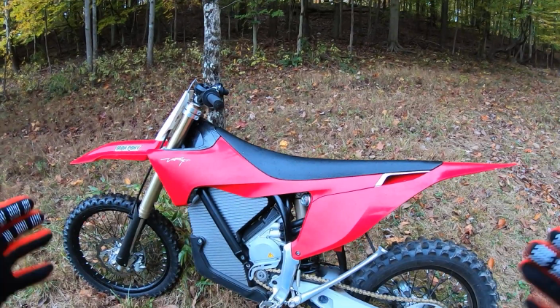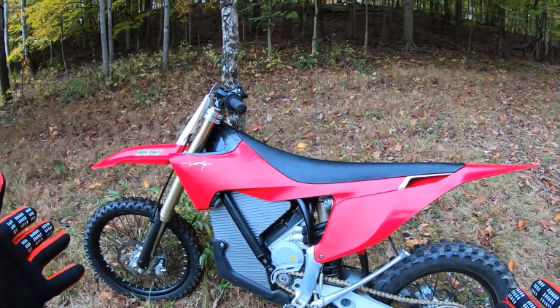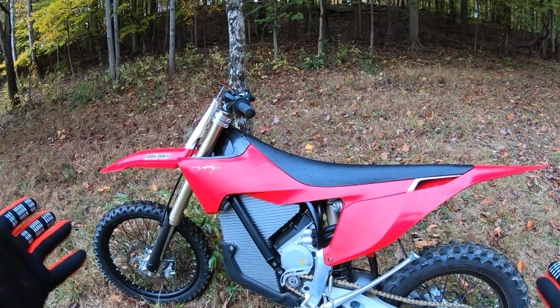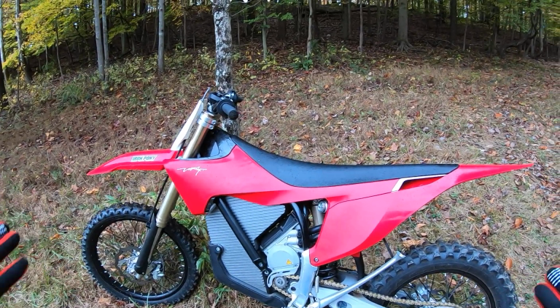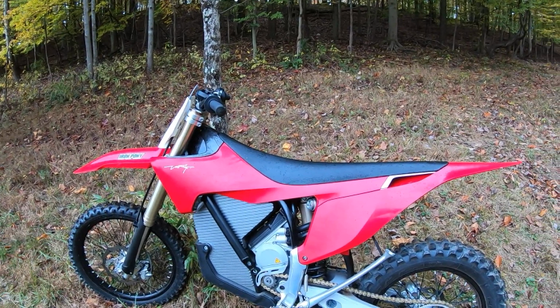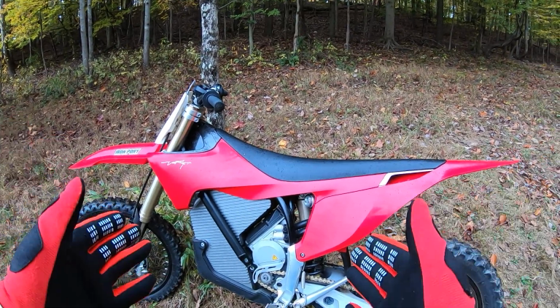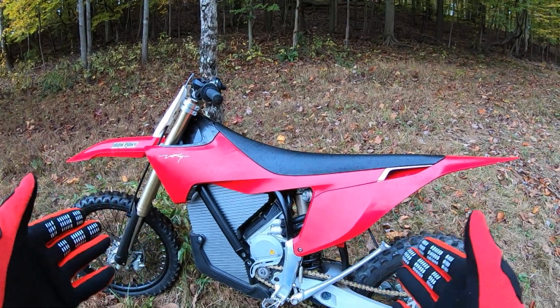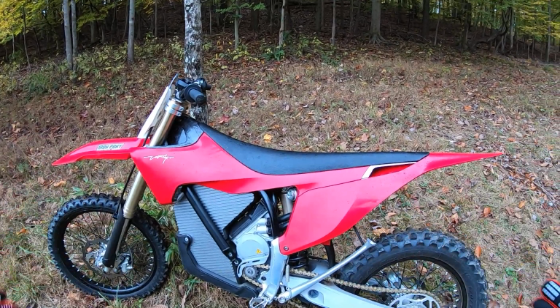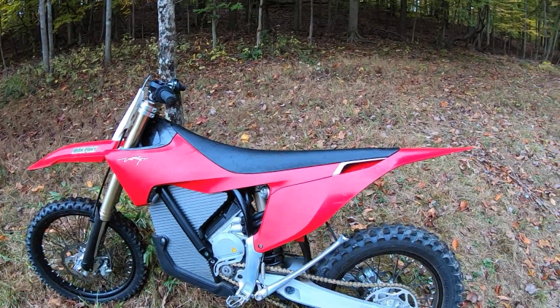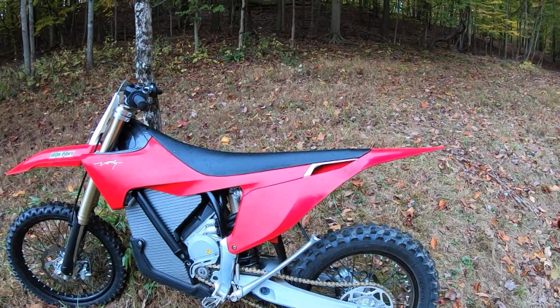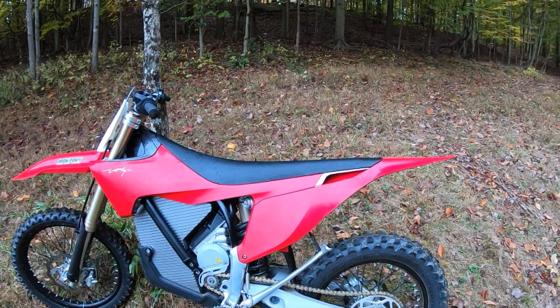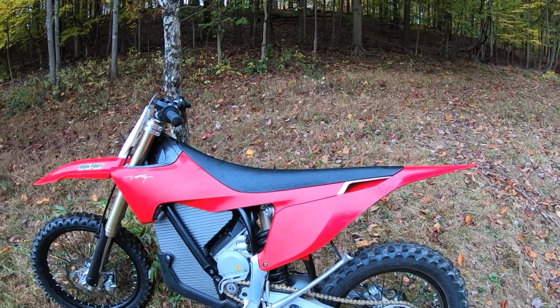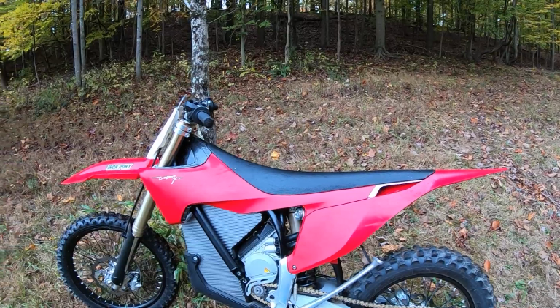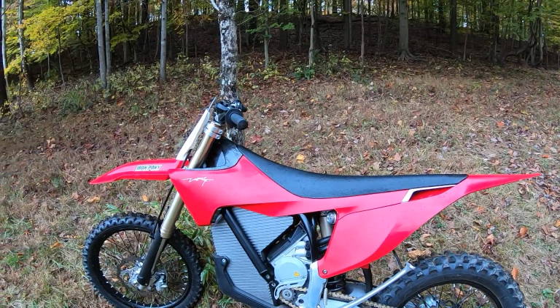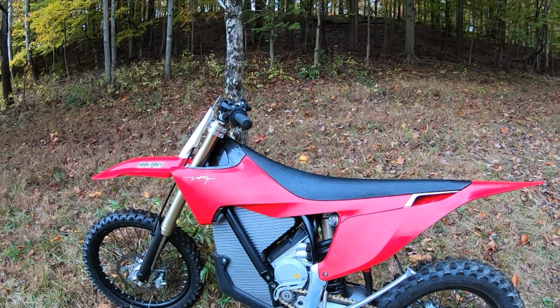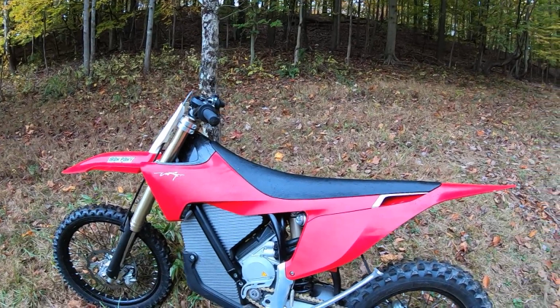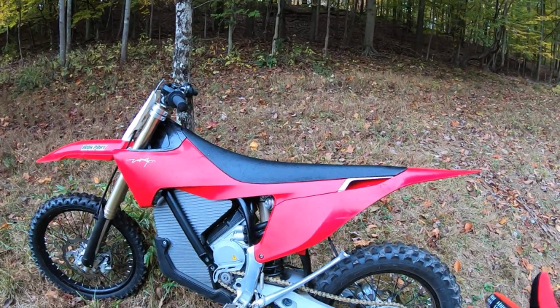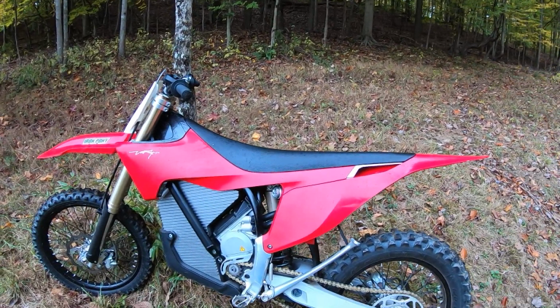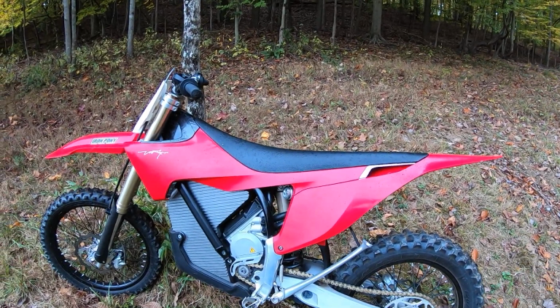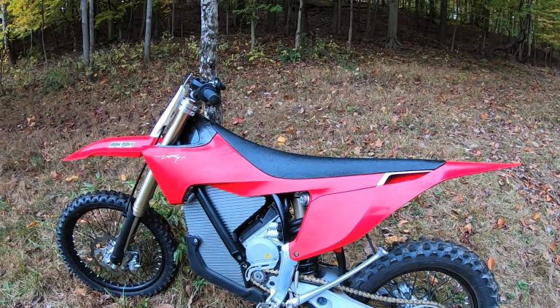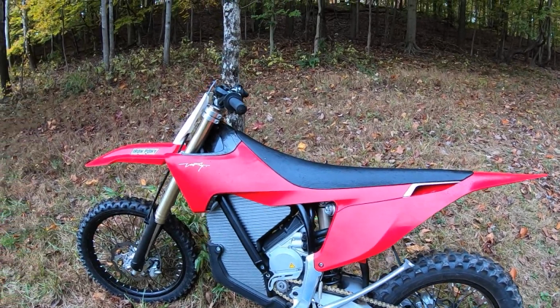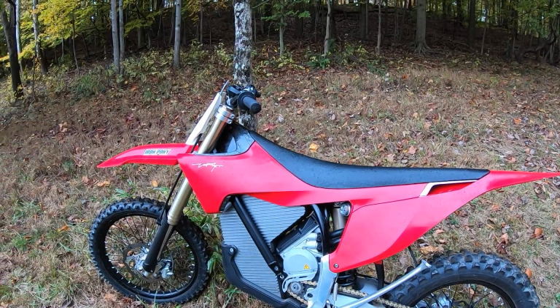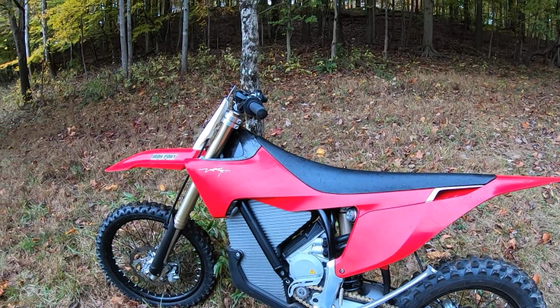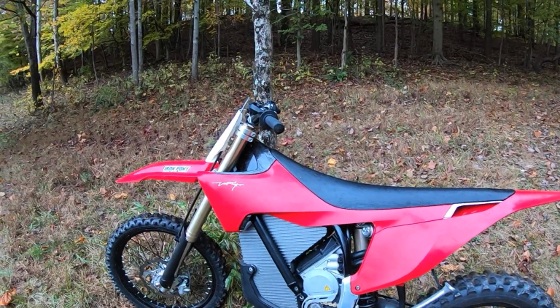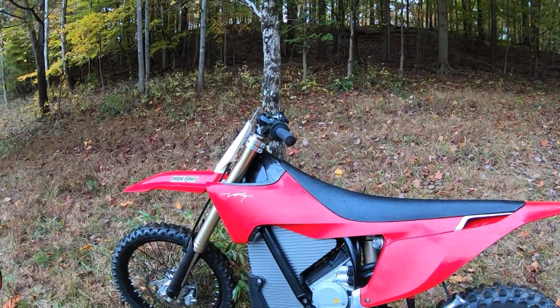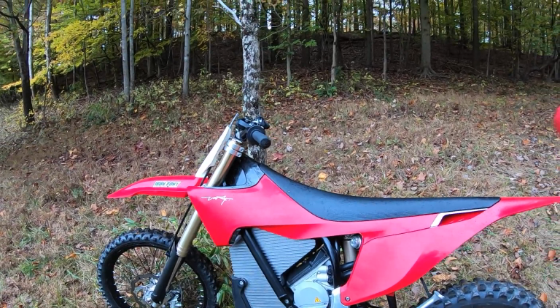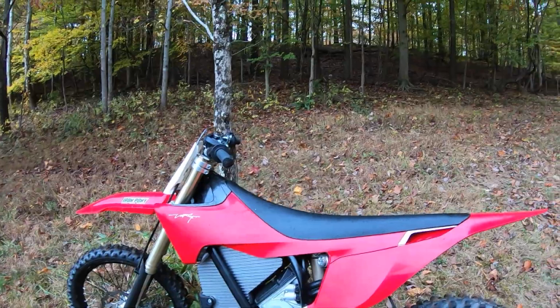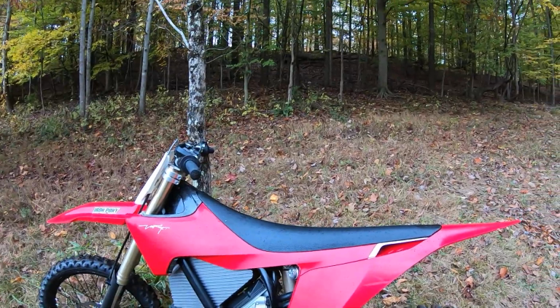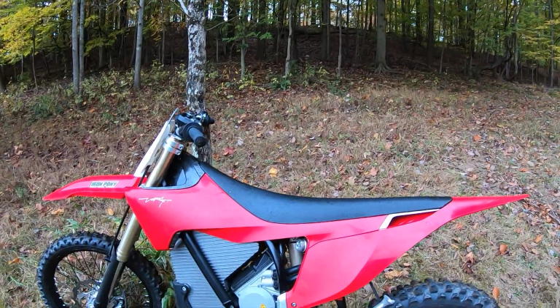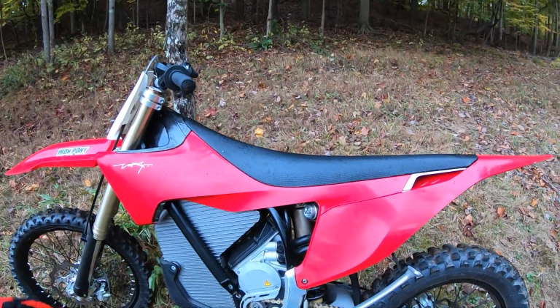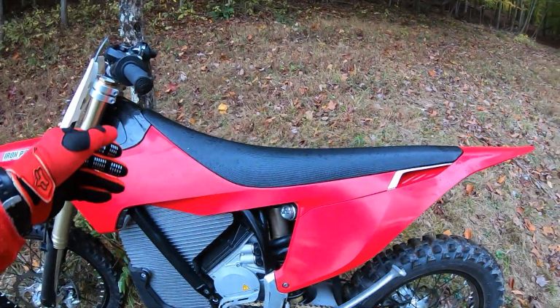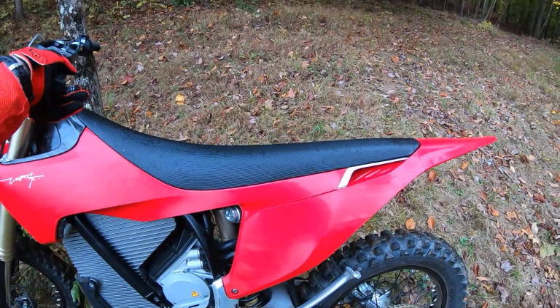Super good suspension — Kayaba. I've opened the clickers up about four or five clicks because I'm just doing slow woods today, but it feels good on the moto track. We've ridden at Briarcliff MX. Today we're going to do a little bit of everything — I'm going to go in the woods and play.